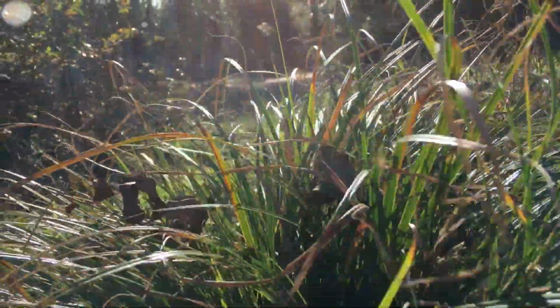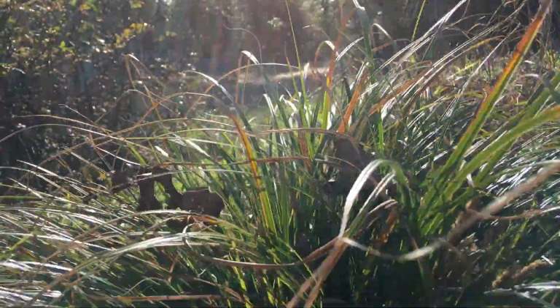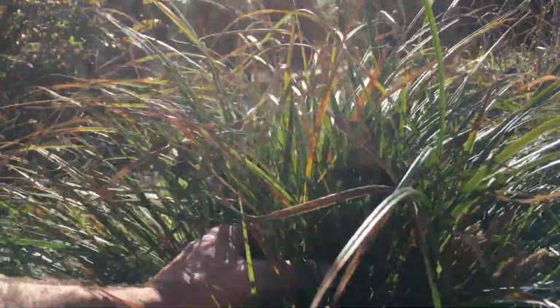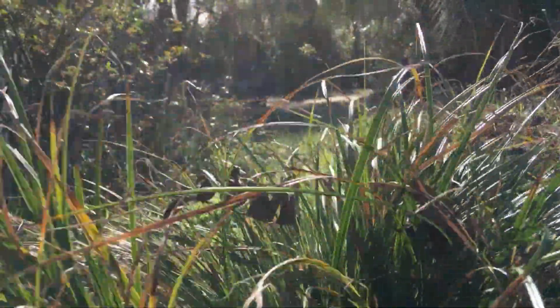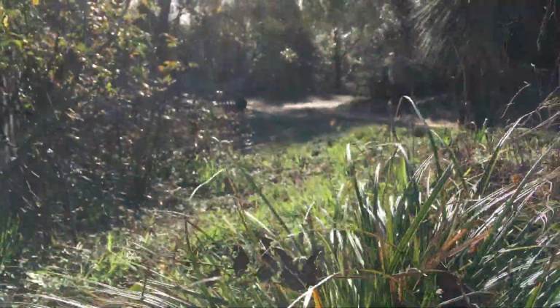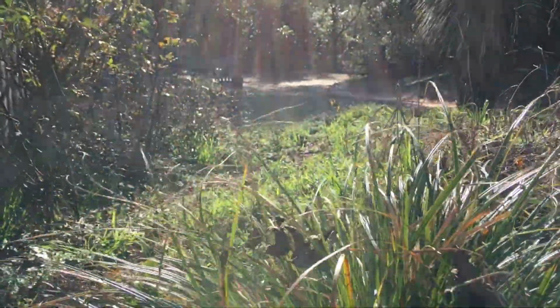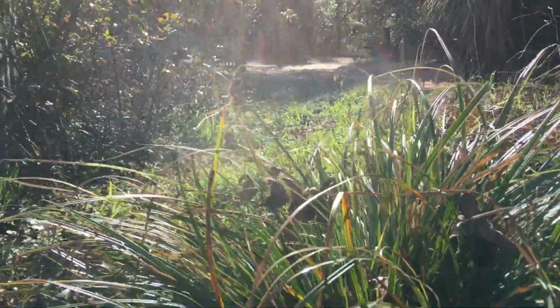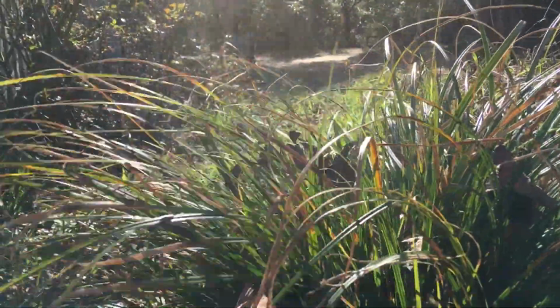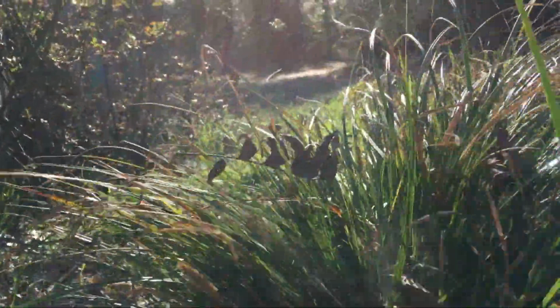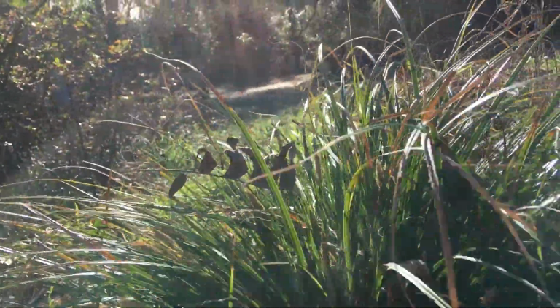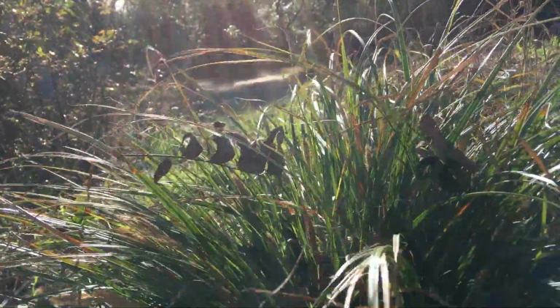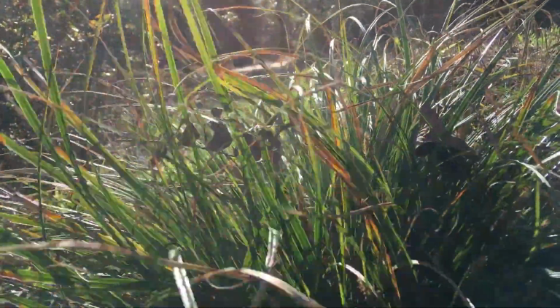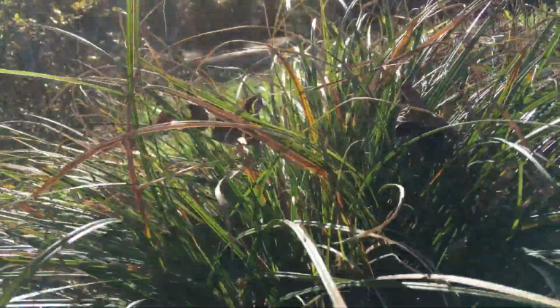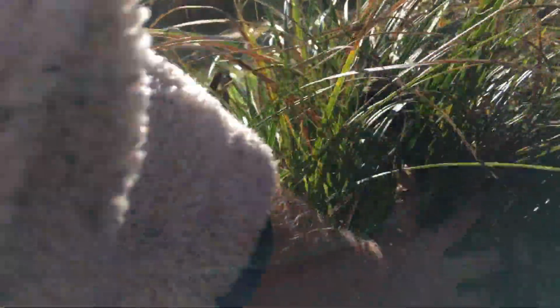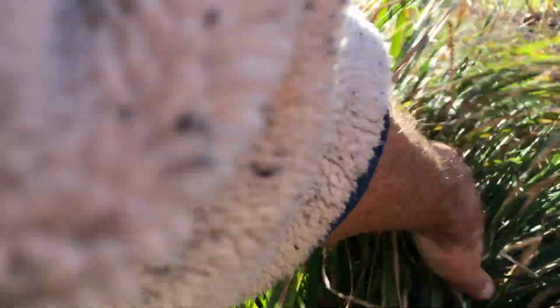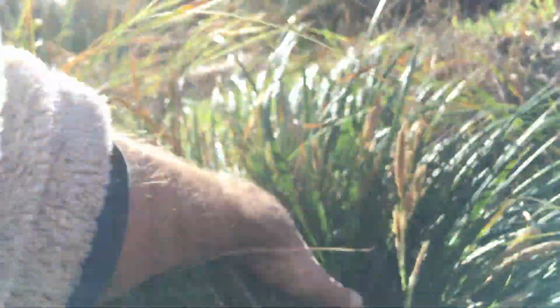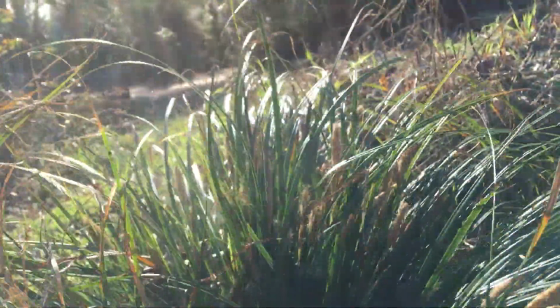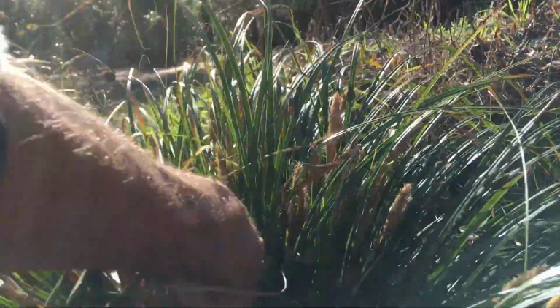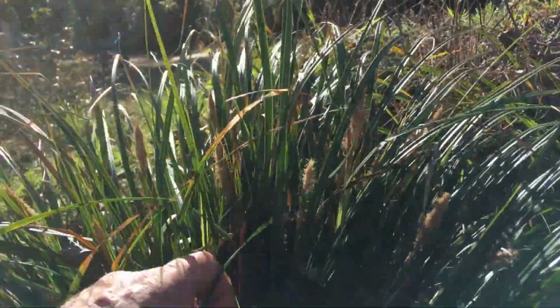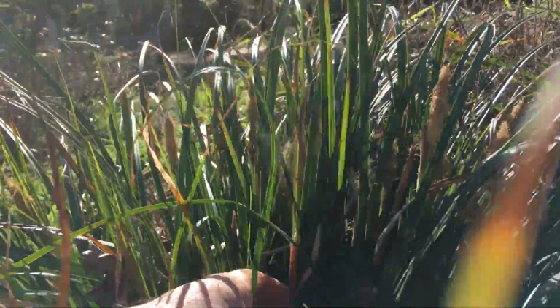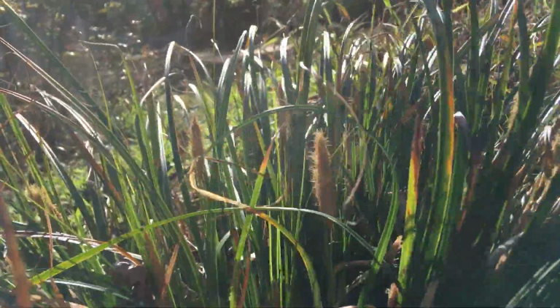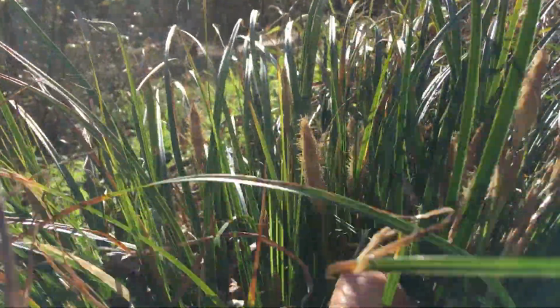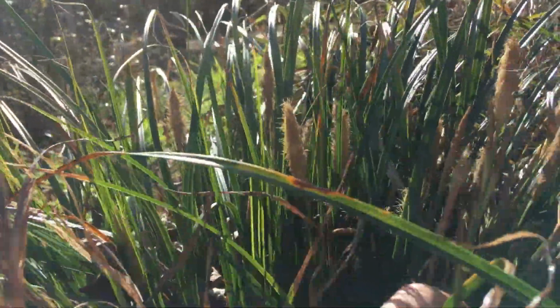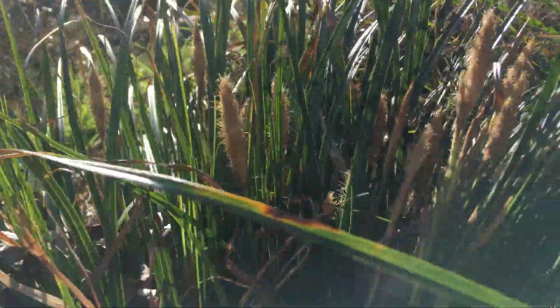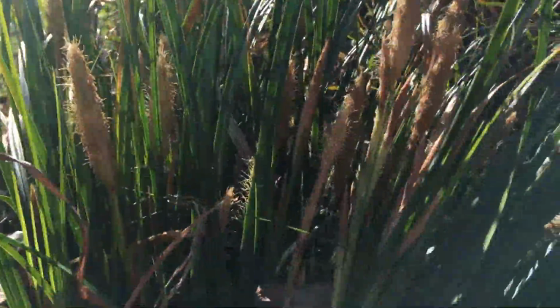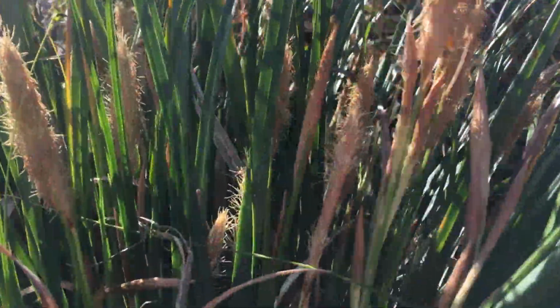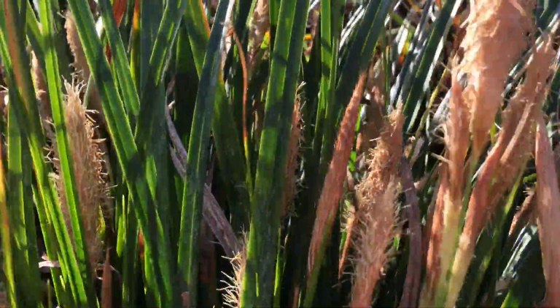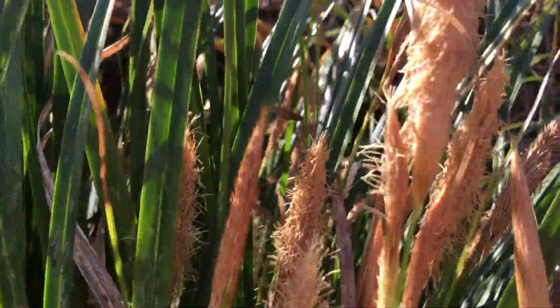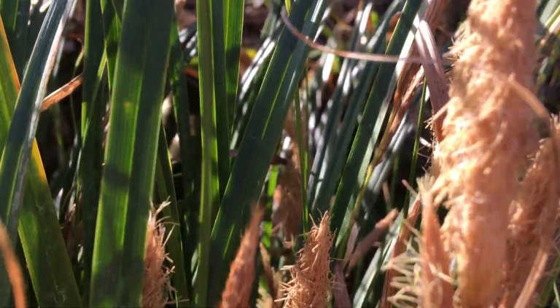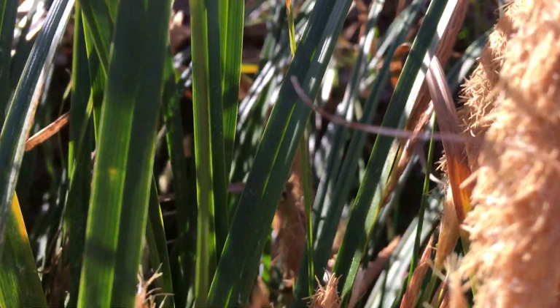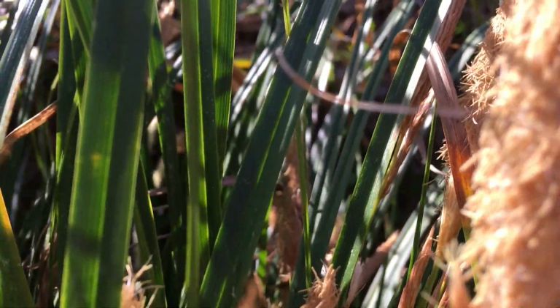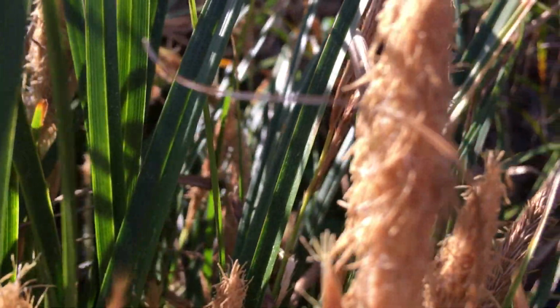This will grow right in the roots of pecan trees. Look at all that pollen coming out of it — it's February 1st and it has all these killer little fuzzy flowers.